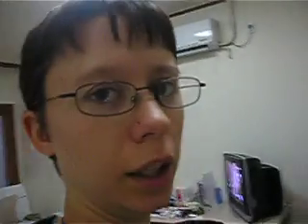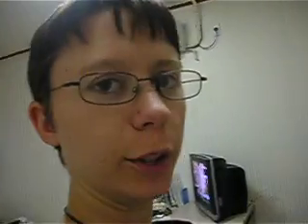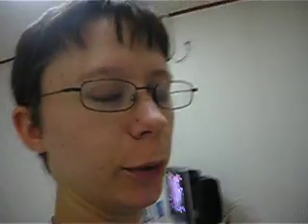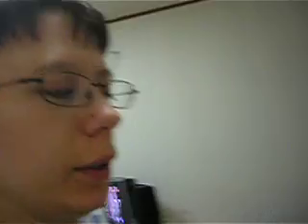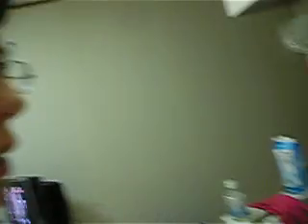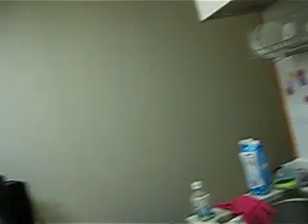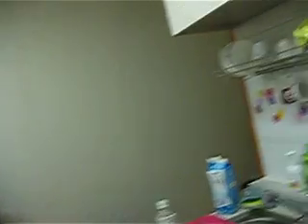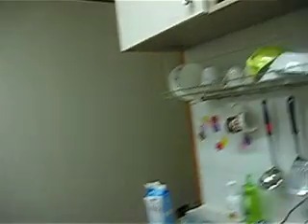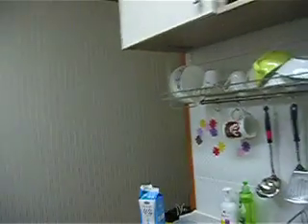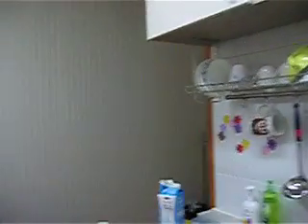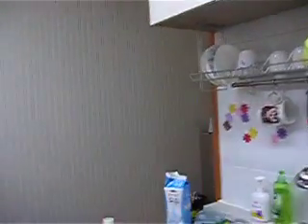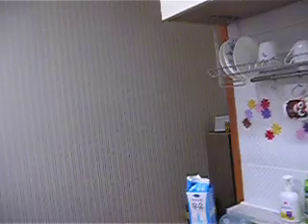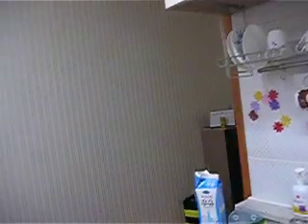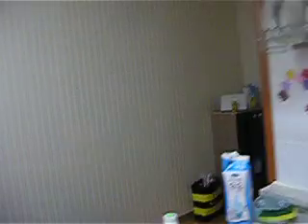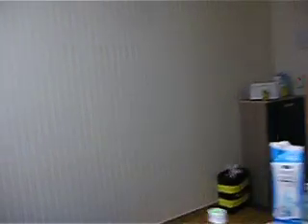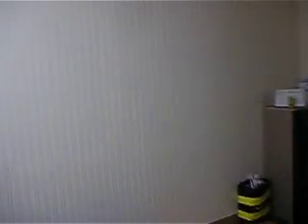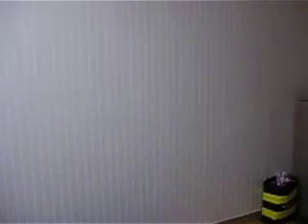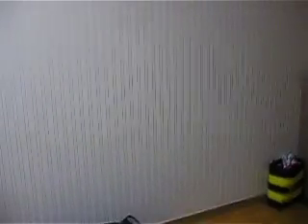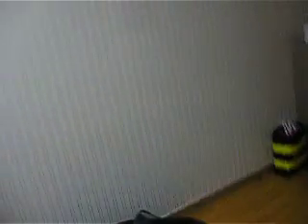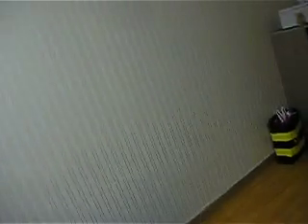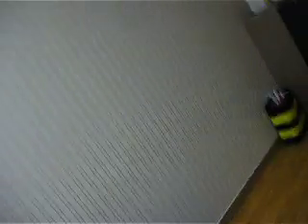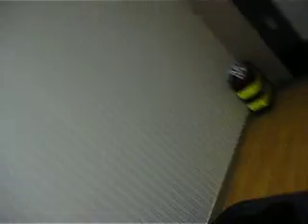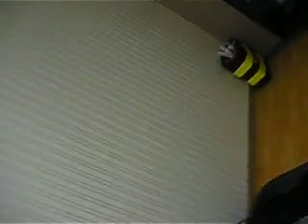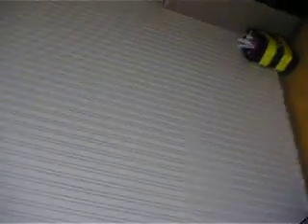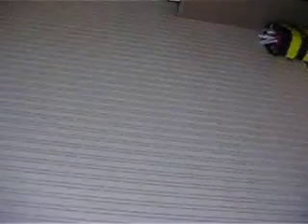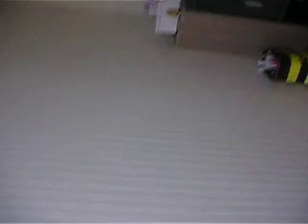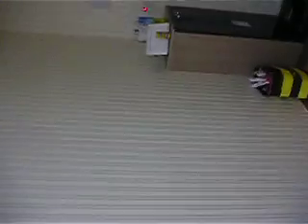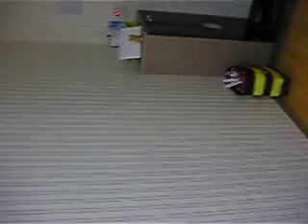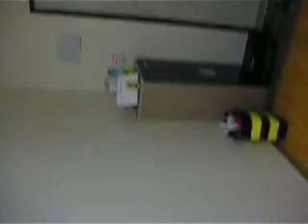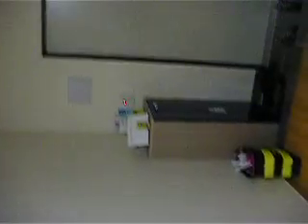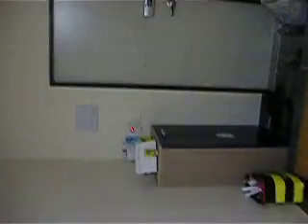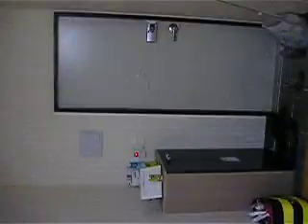Hello. This is my tour of my place. Let's do this. Here's my front door.